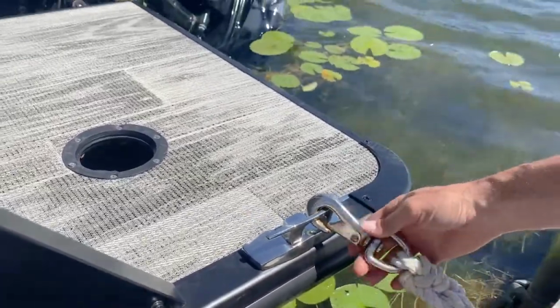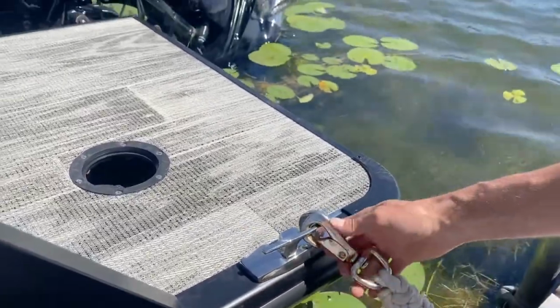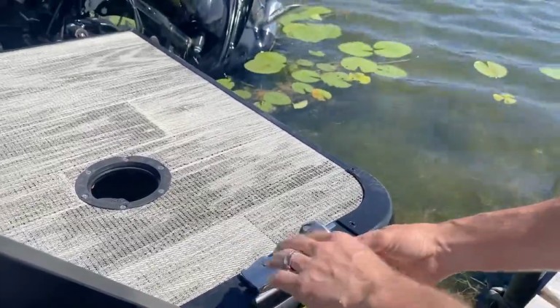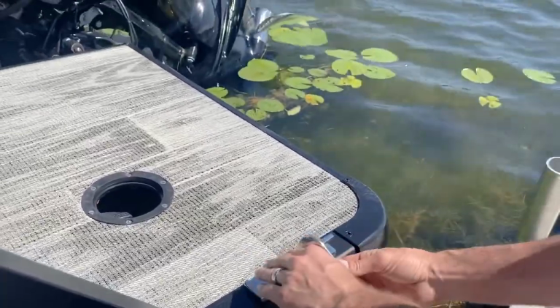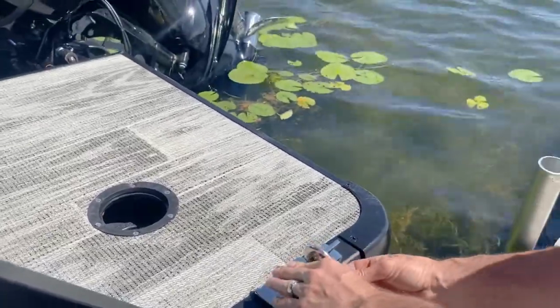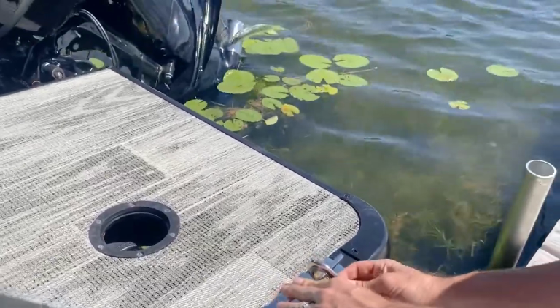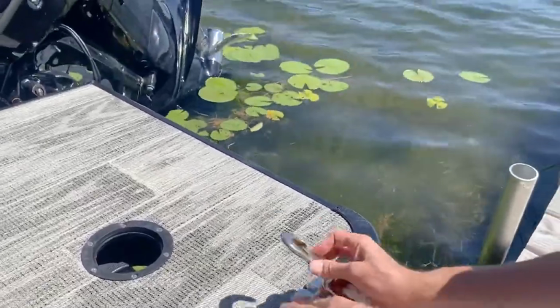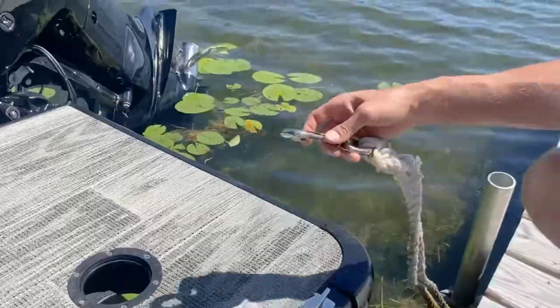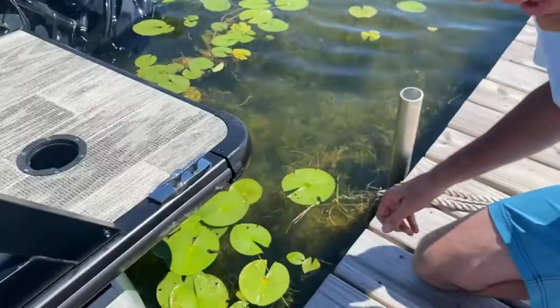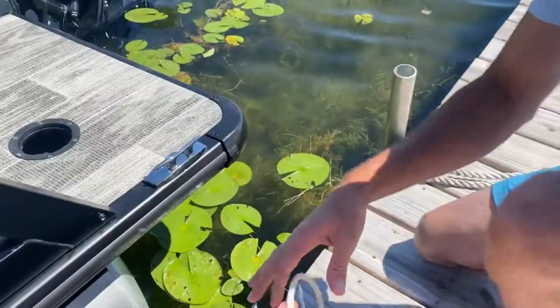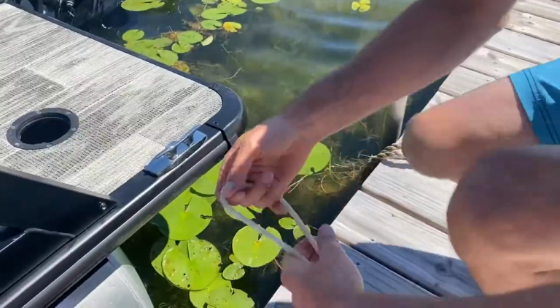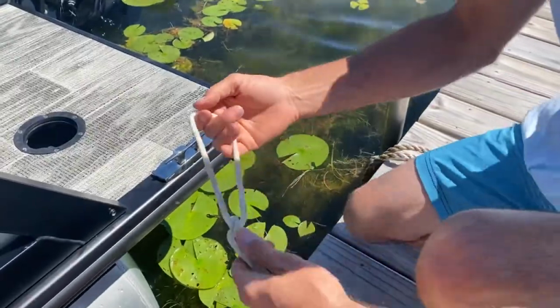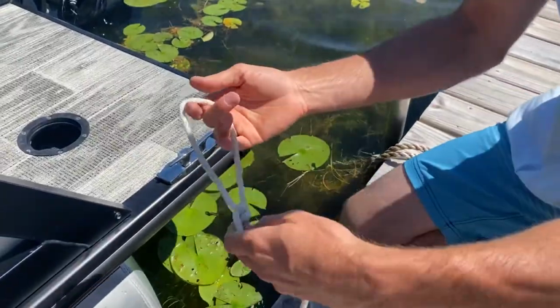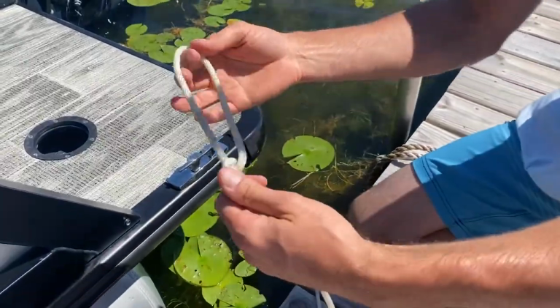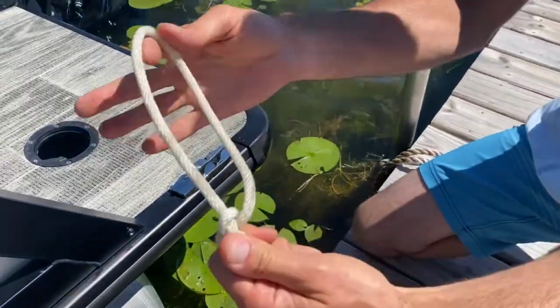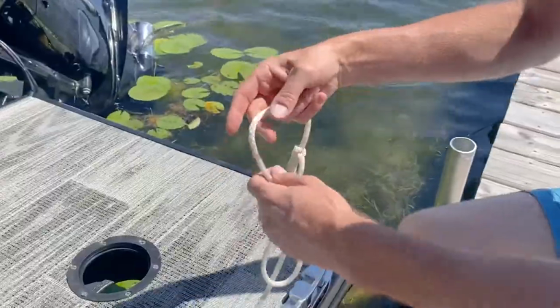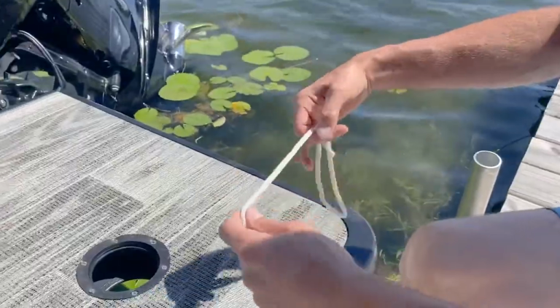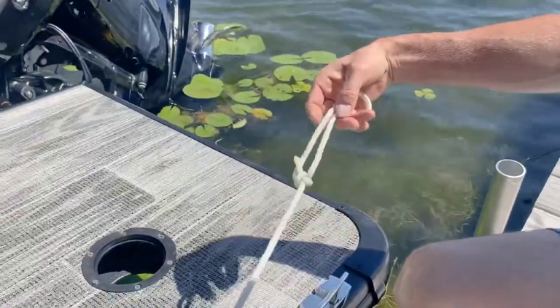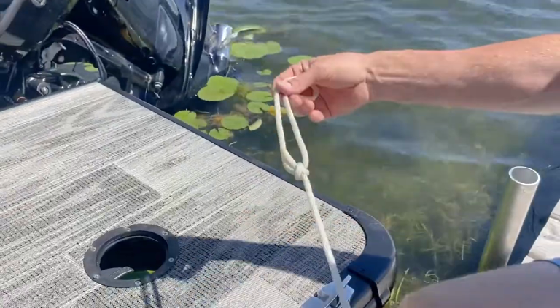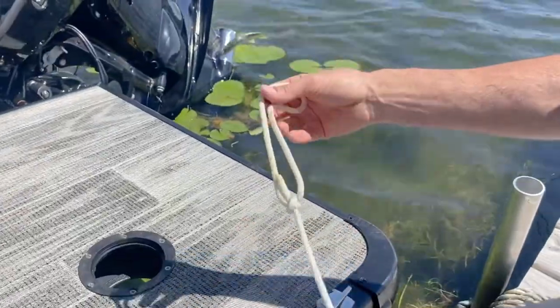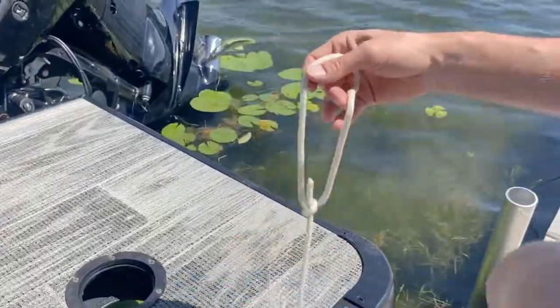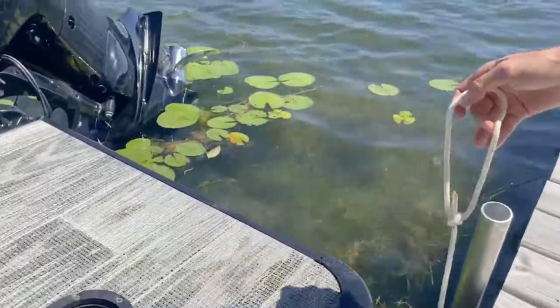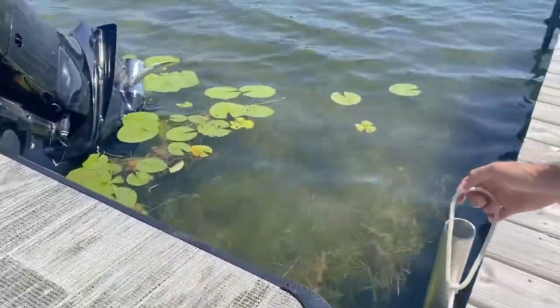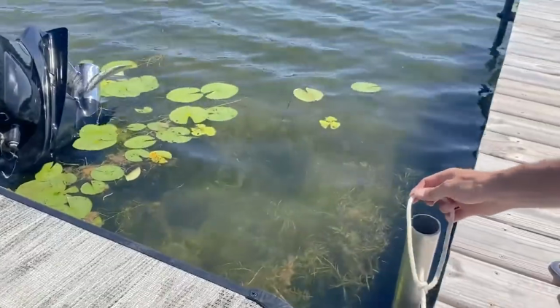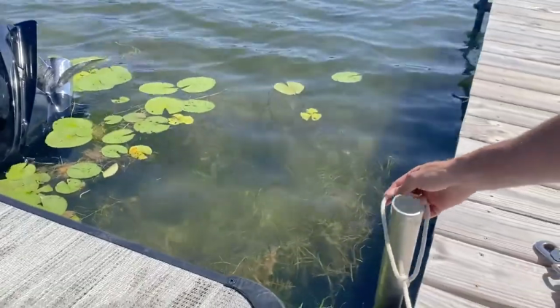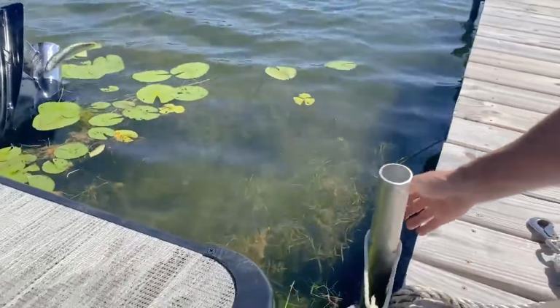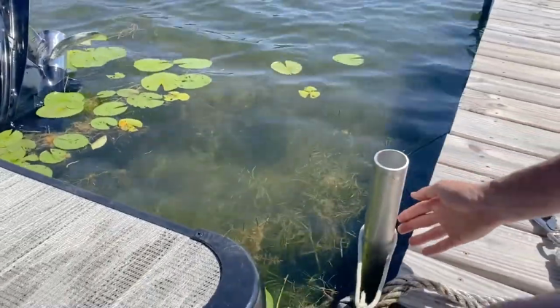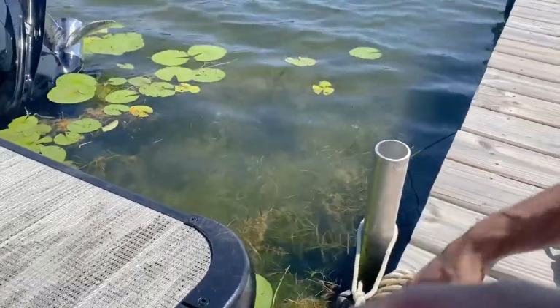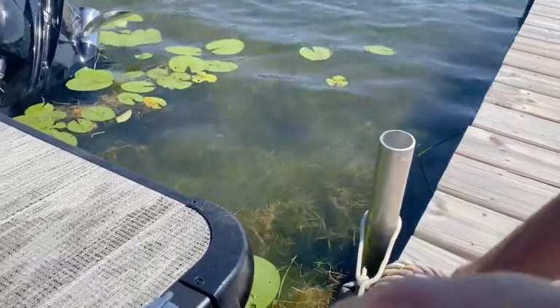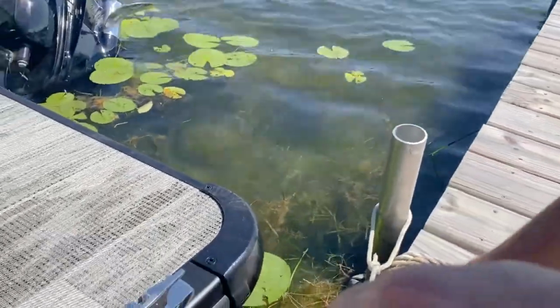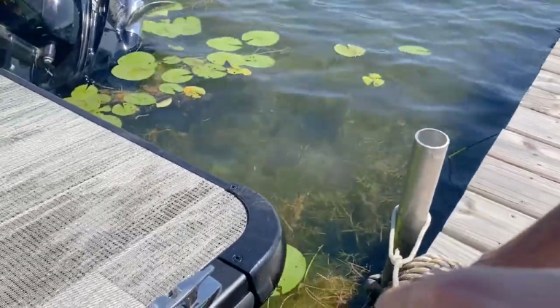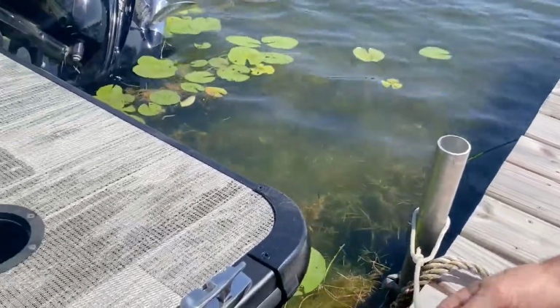At docks that don't have this kind of setup, you can often use a rope with a loop on it like this. You'll take your loop side and put that over the post or the cleat that's attached to the dock.